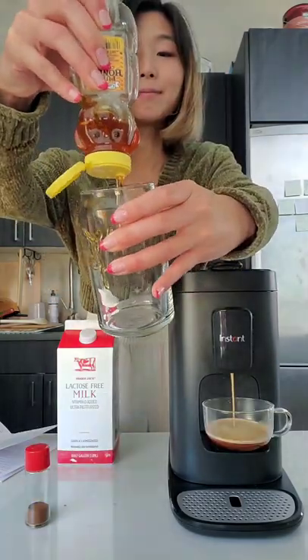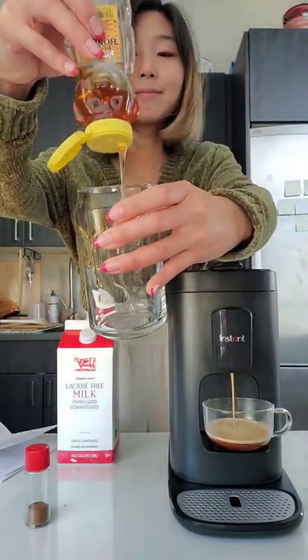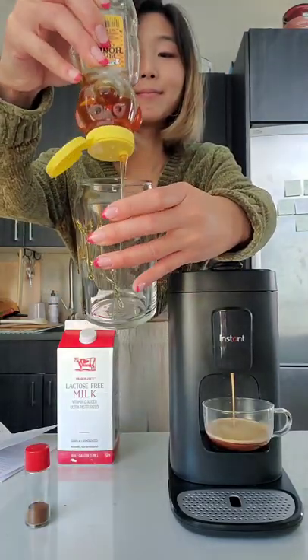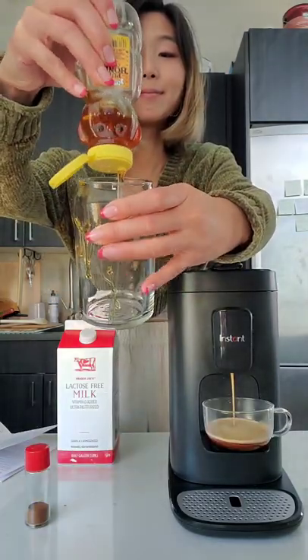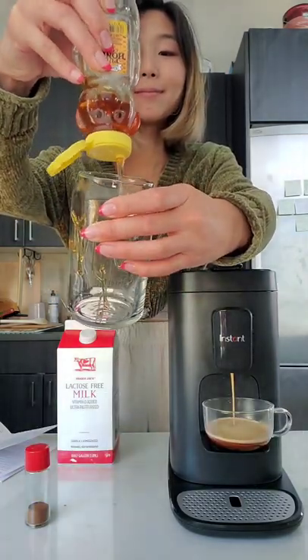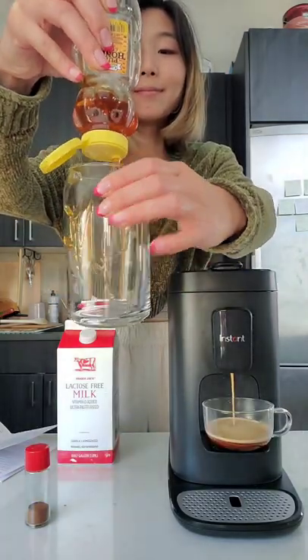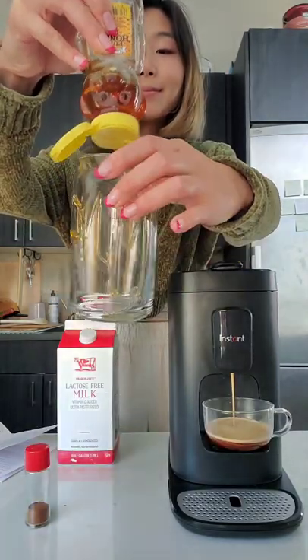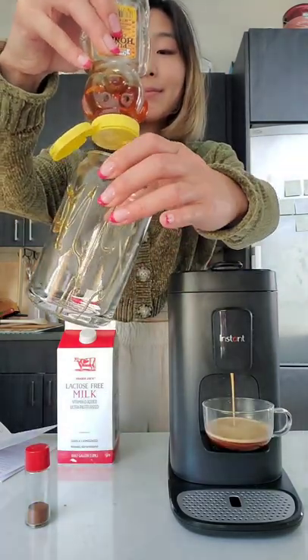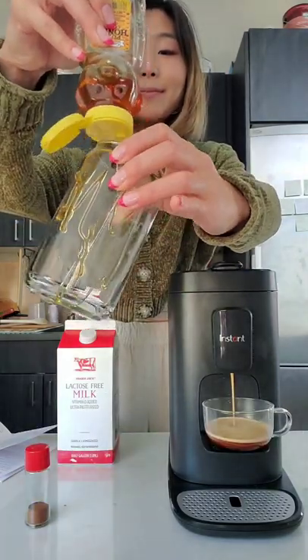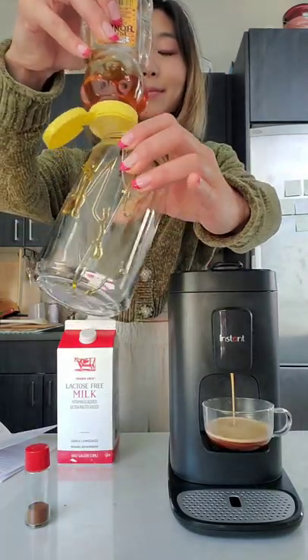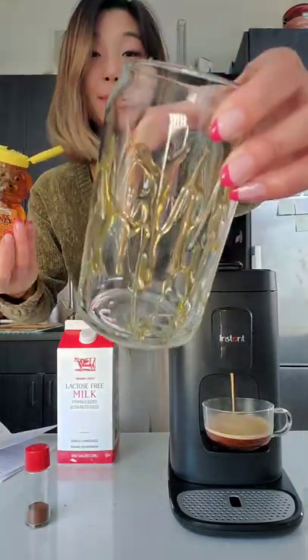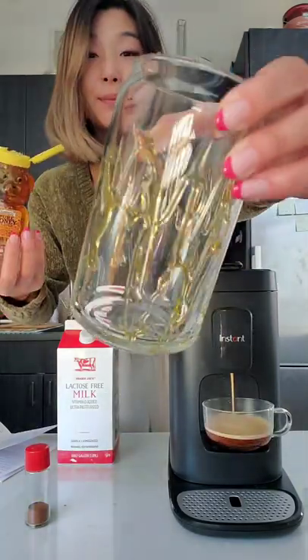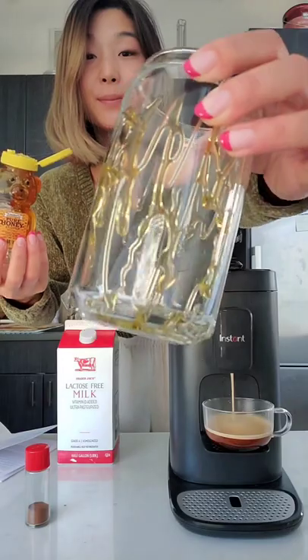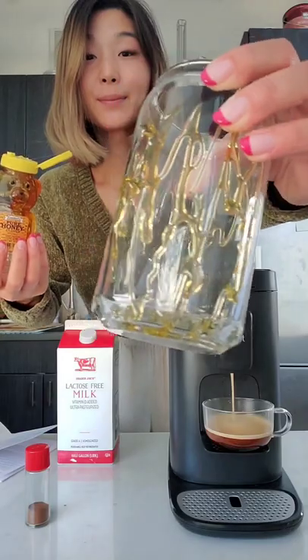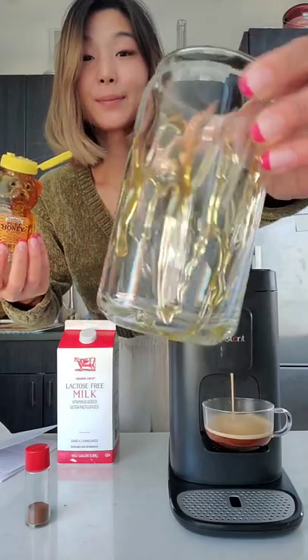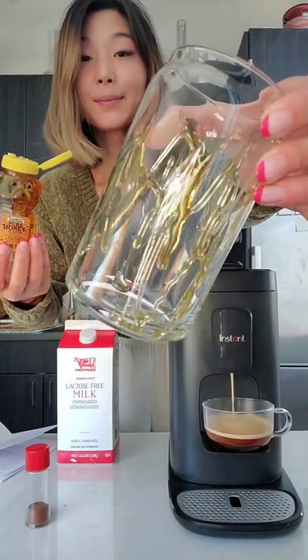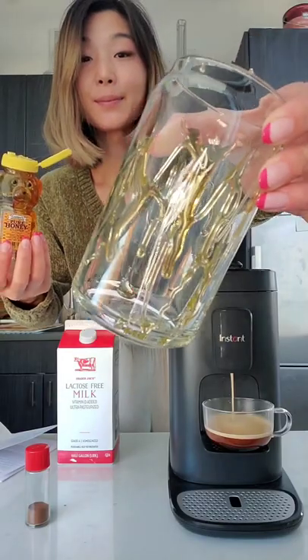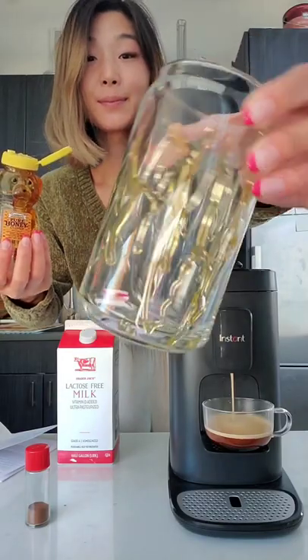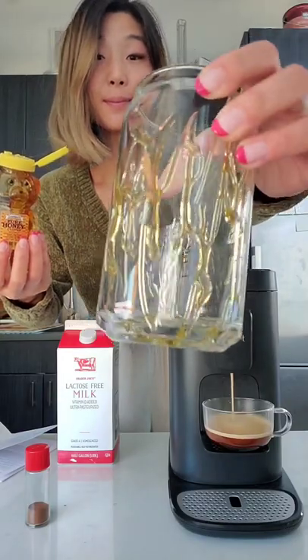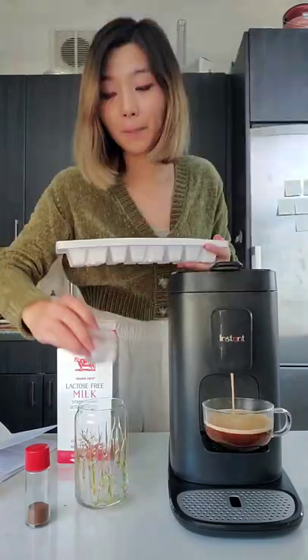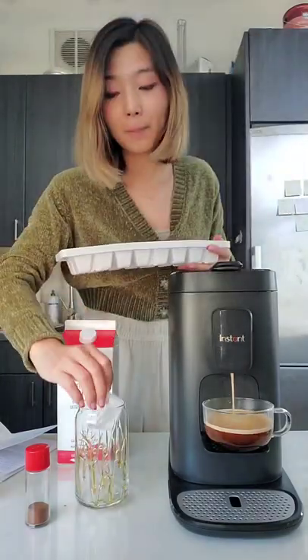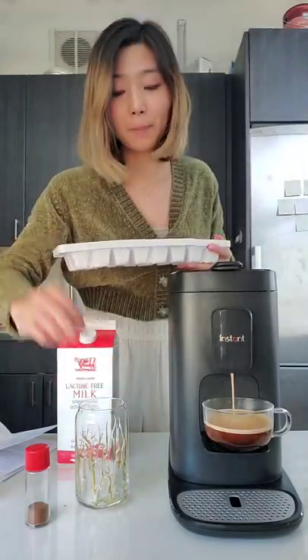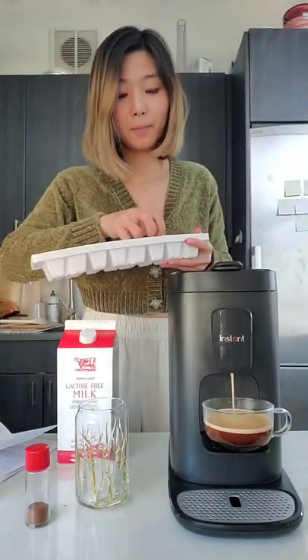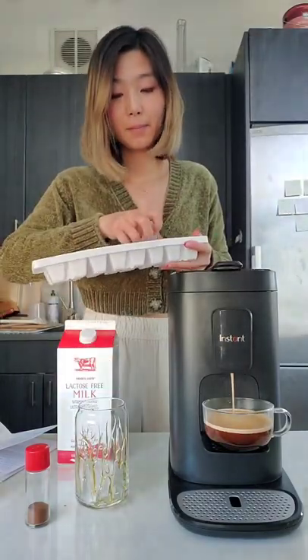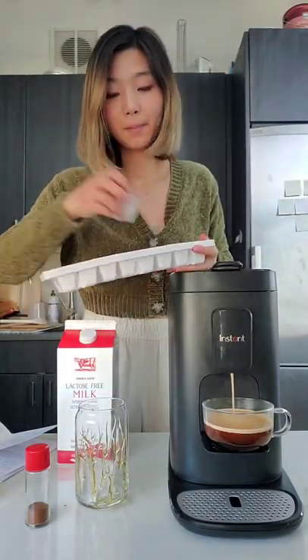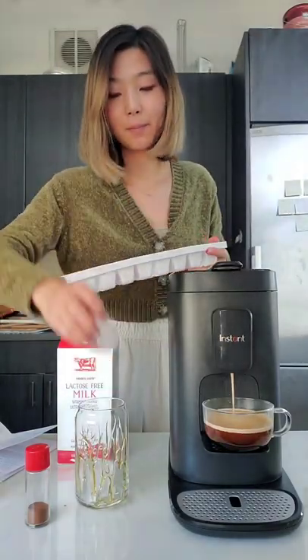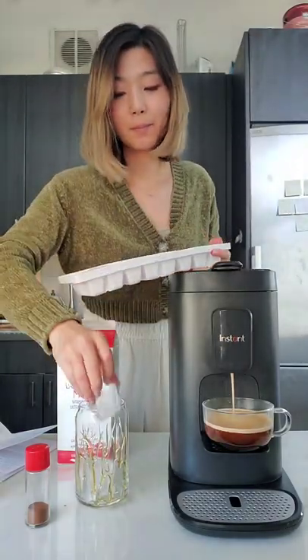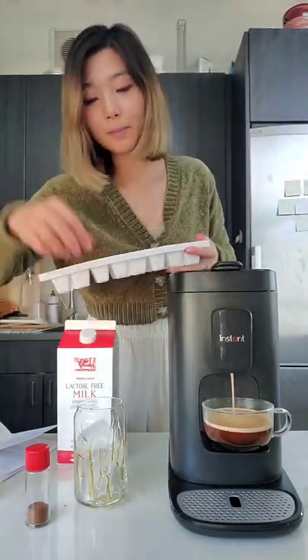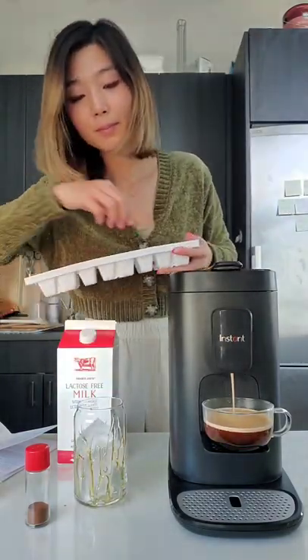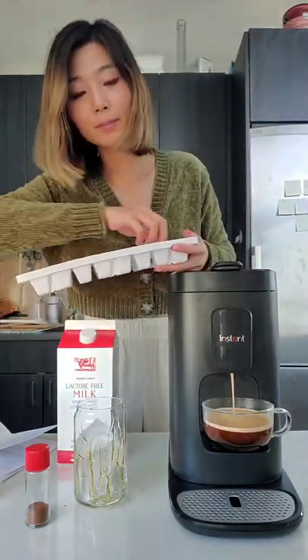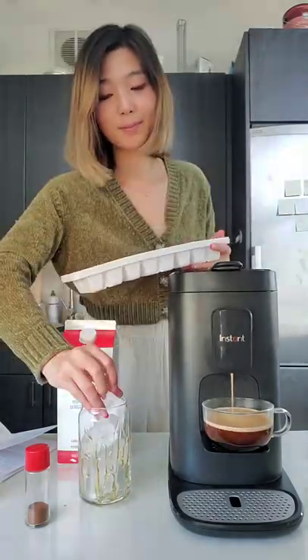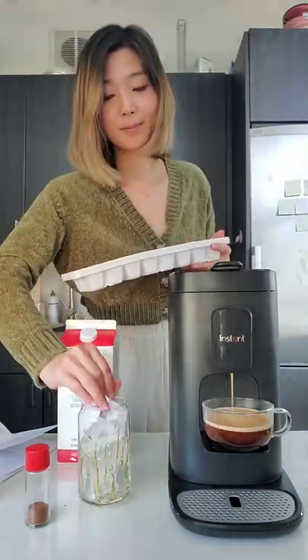In the meantime, we're going to drizzle some honey in our cup like this. Put in as much ice as you can fit into the cup.